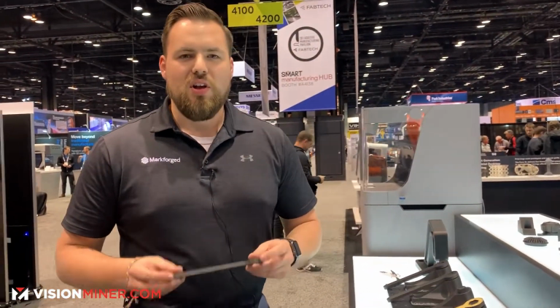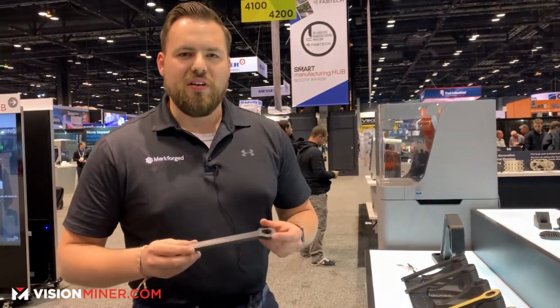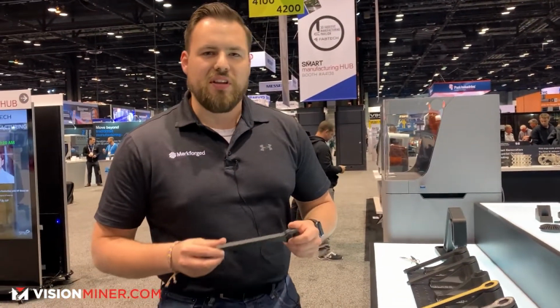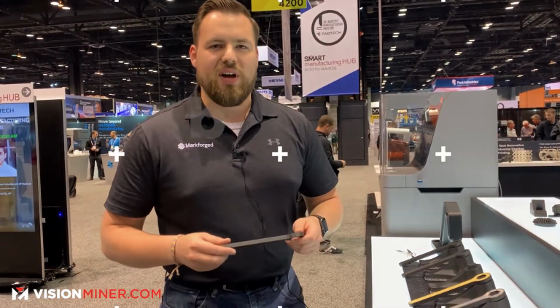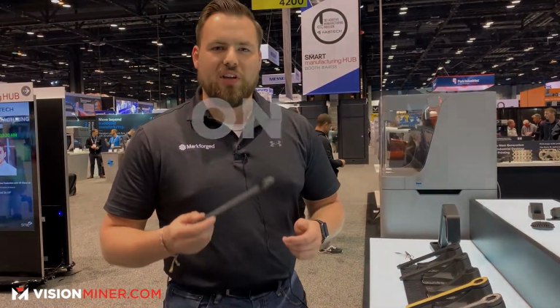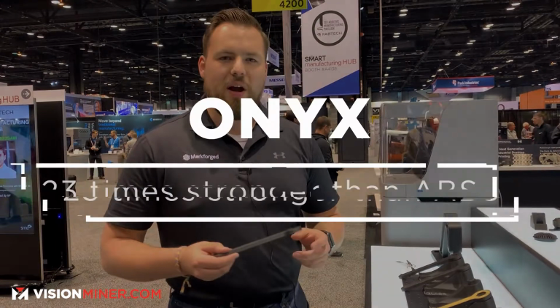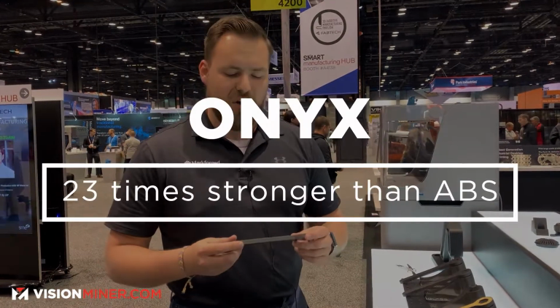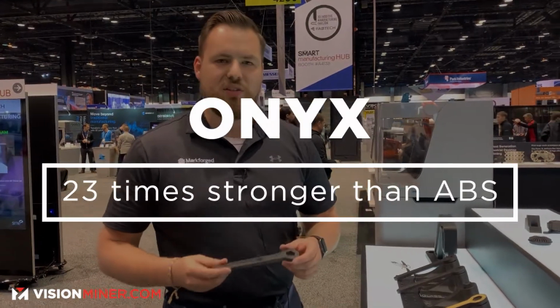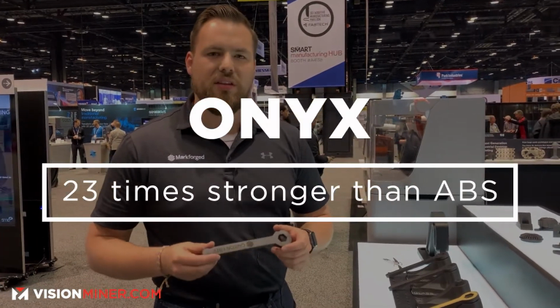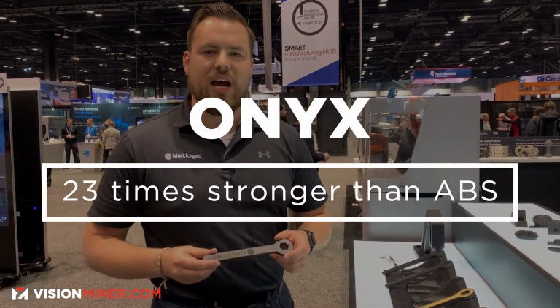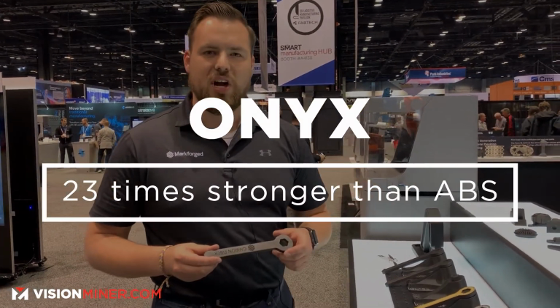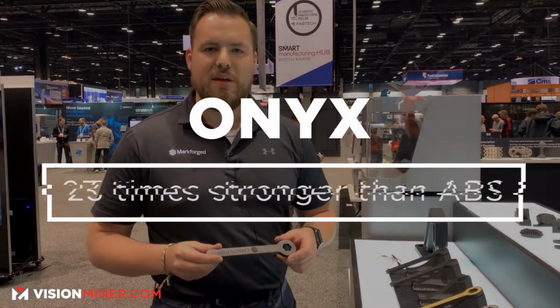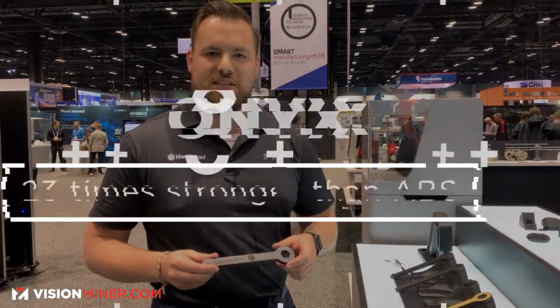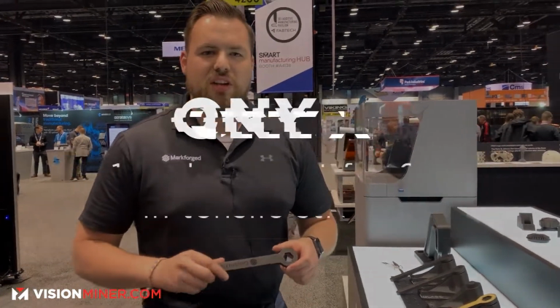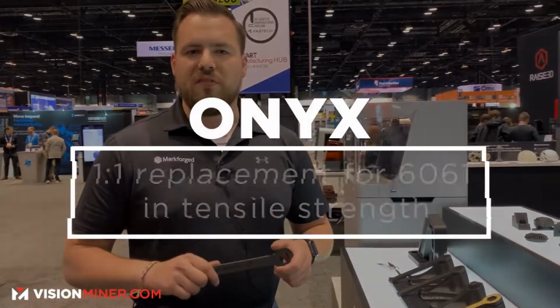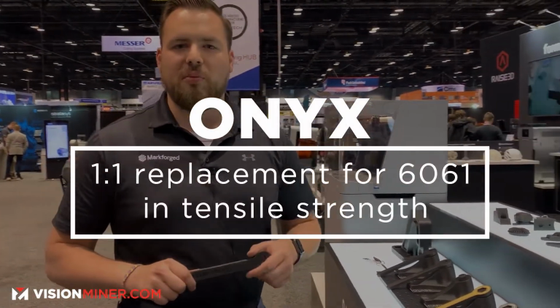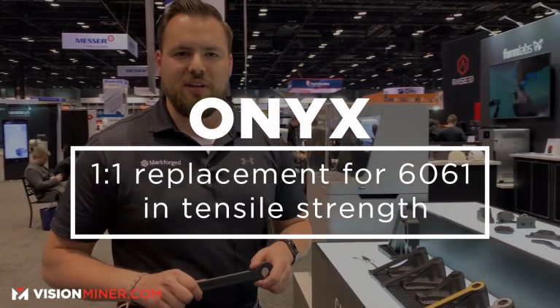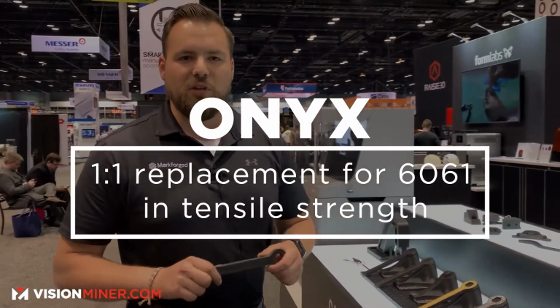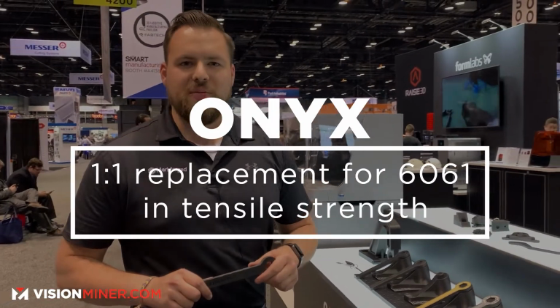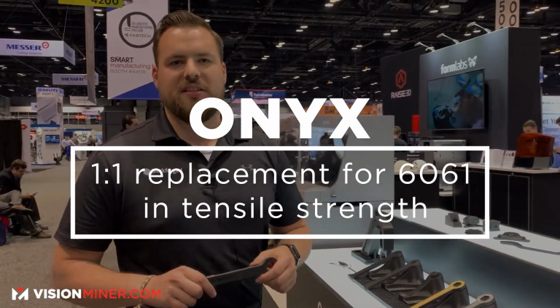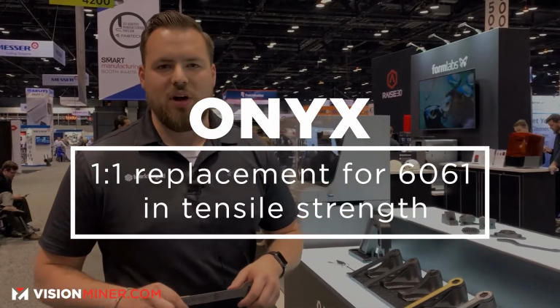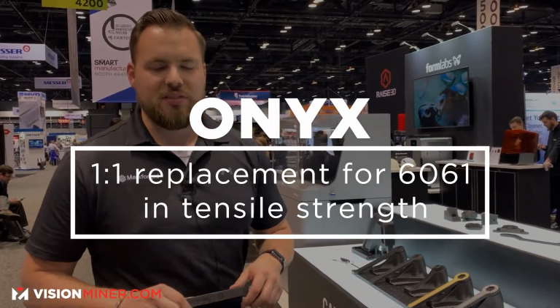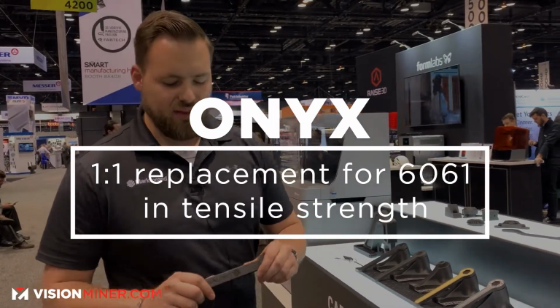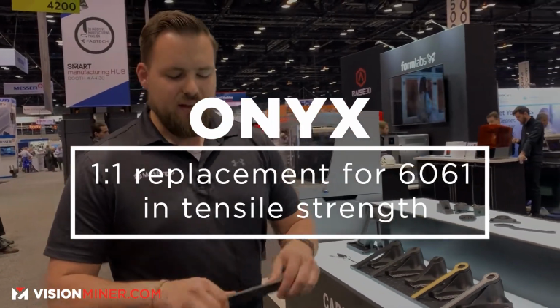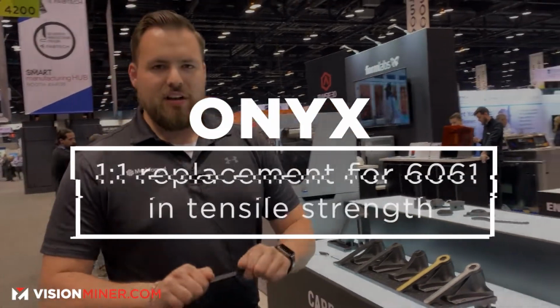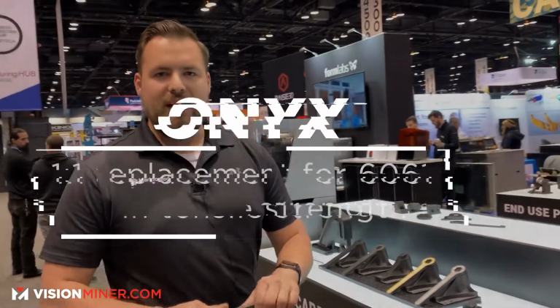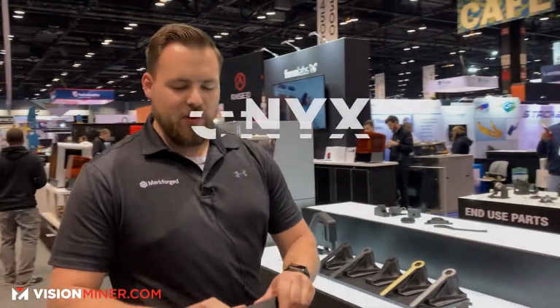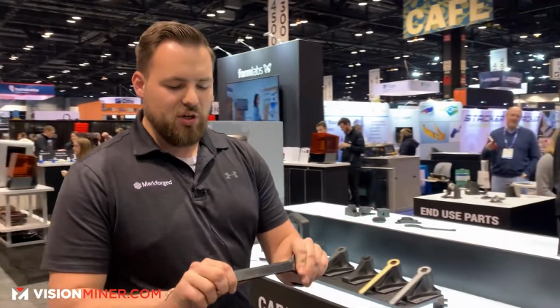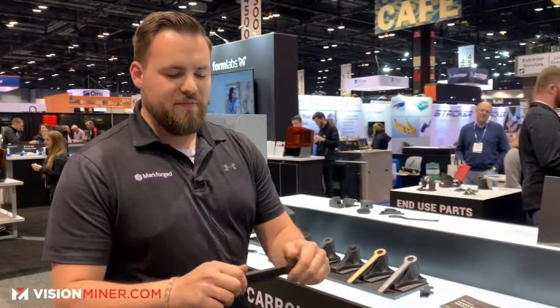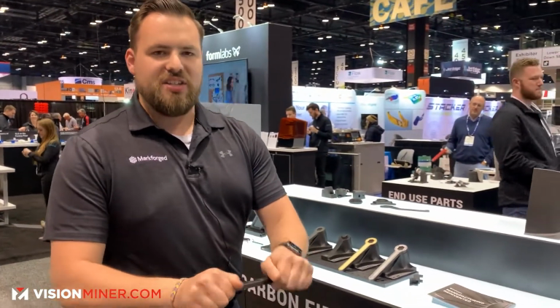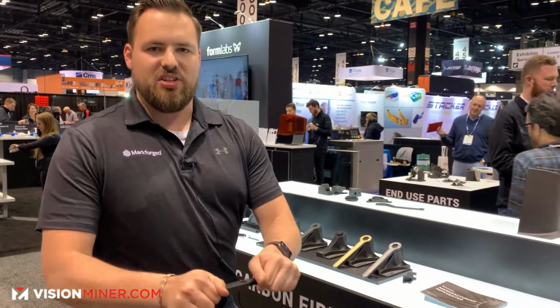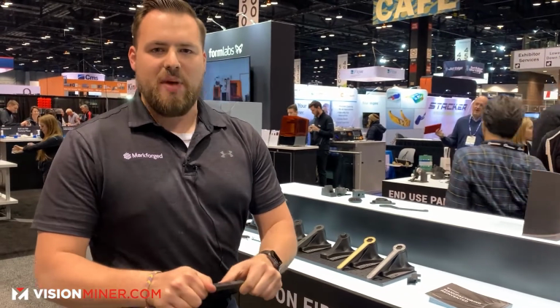When you're reinforcing the Onyx plastic with carbon fiber, you get a part that is 23 times stronger than ABS. It is a one-for-one replacement of aluminum 6061 in tensile strength — very lightweight, half the weight of aluminum, and just as strong as metal.